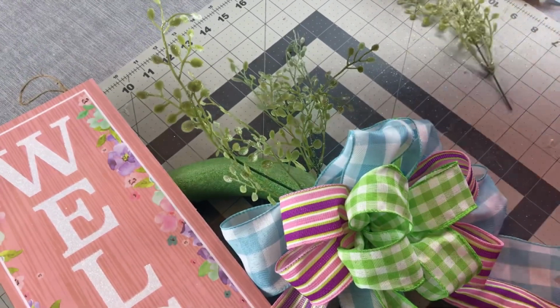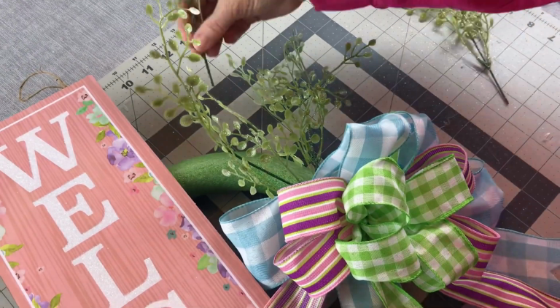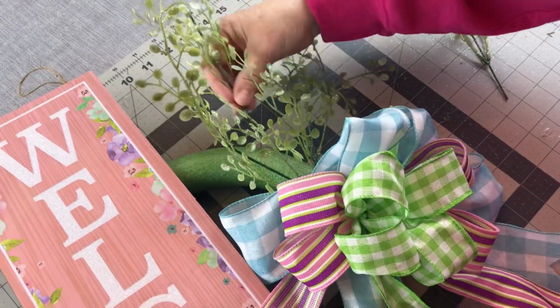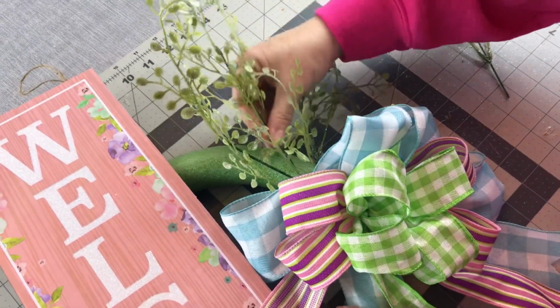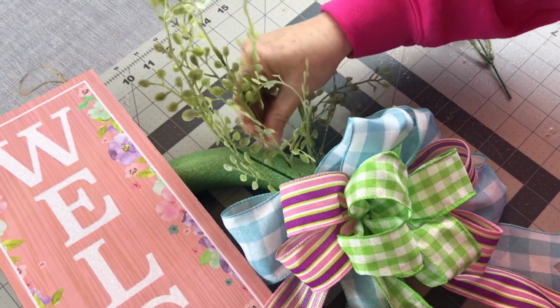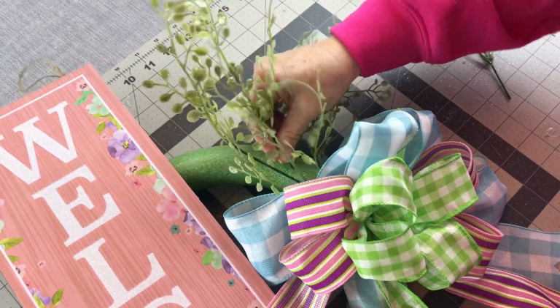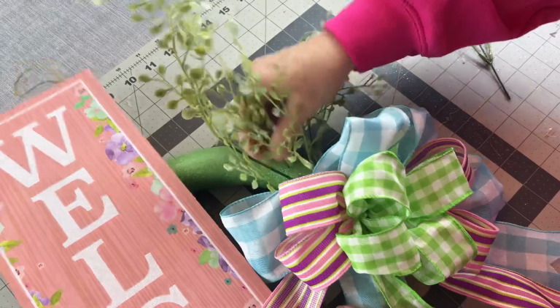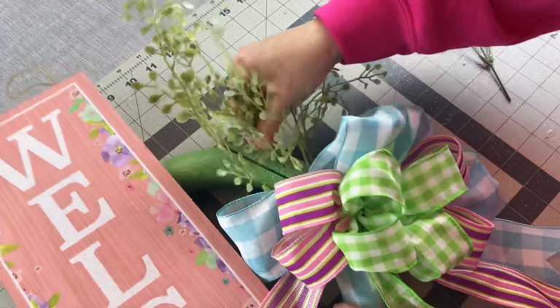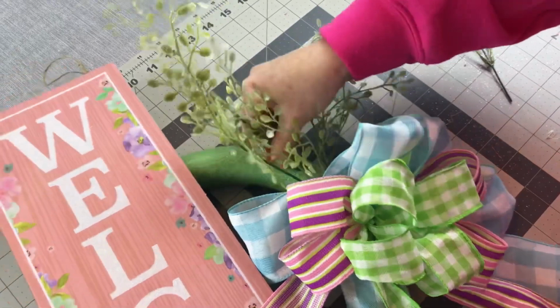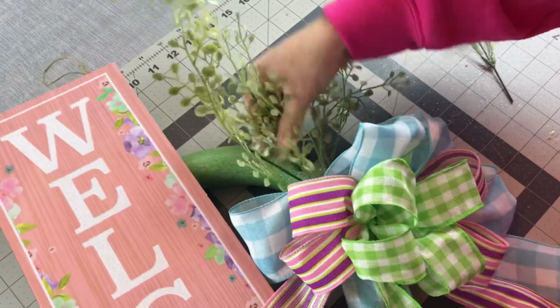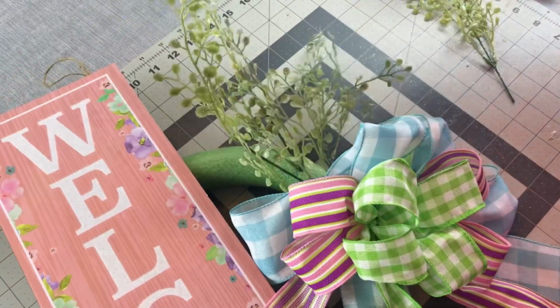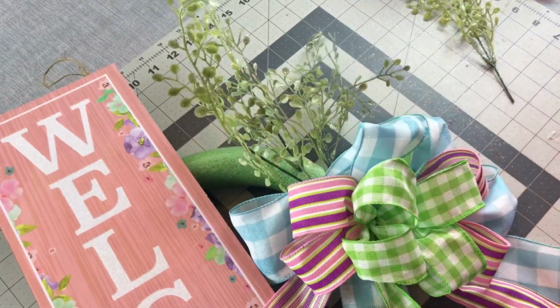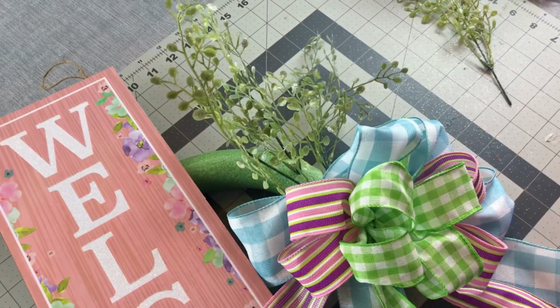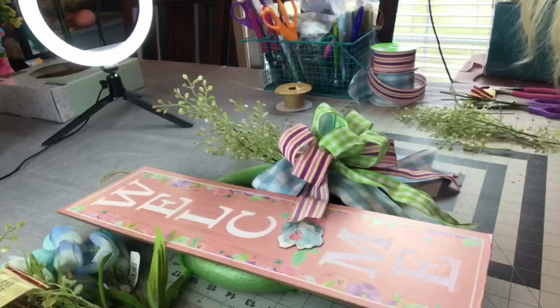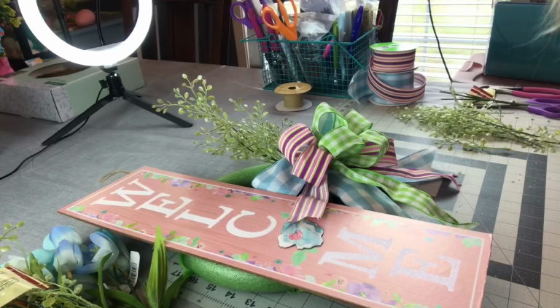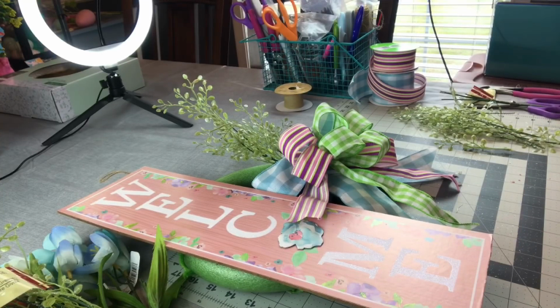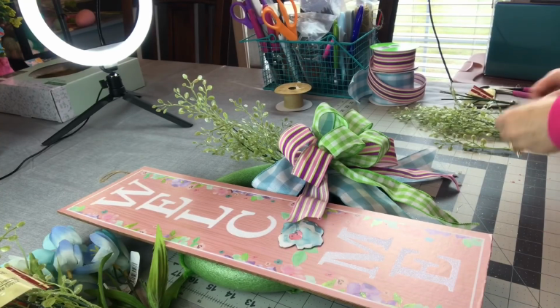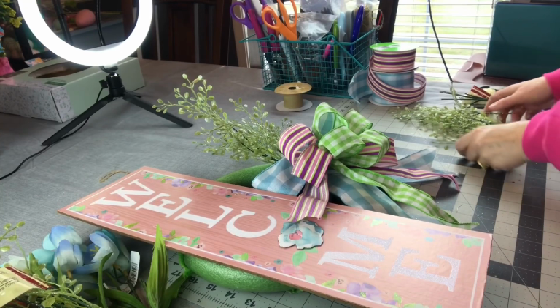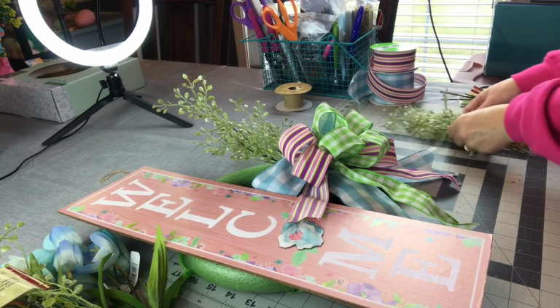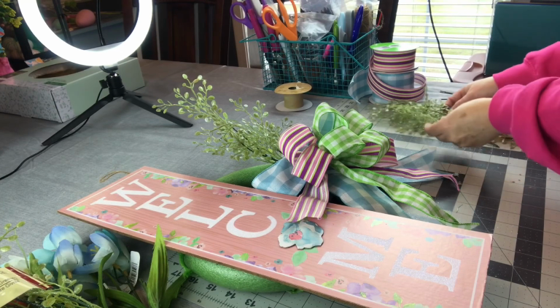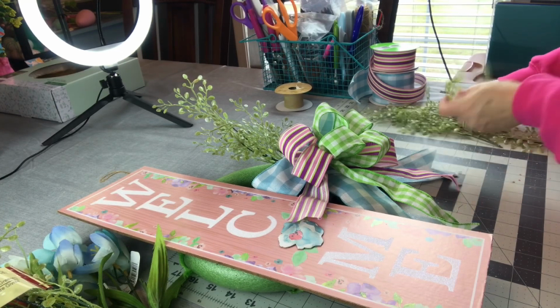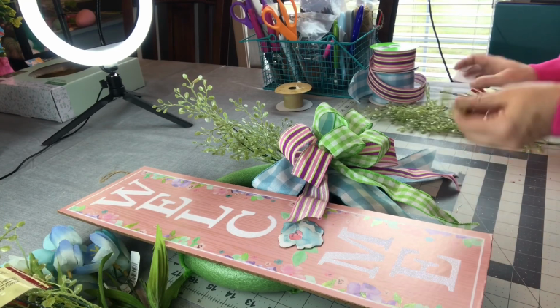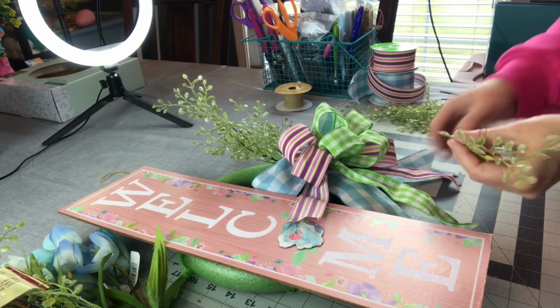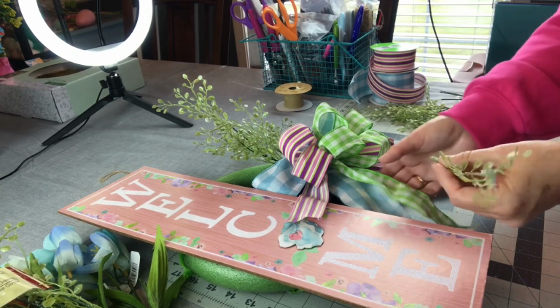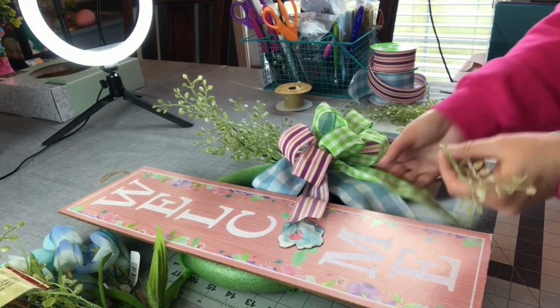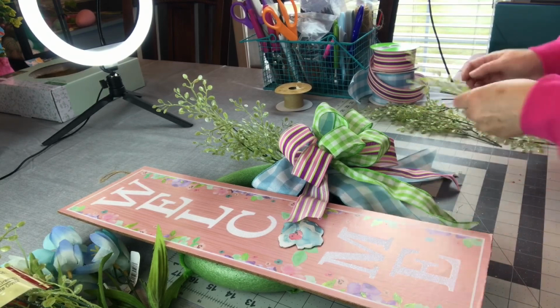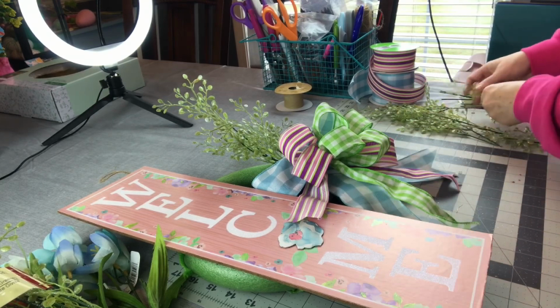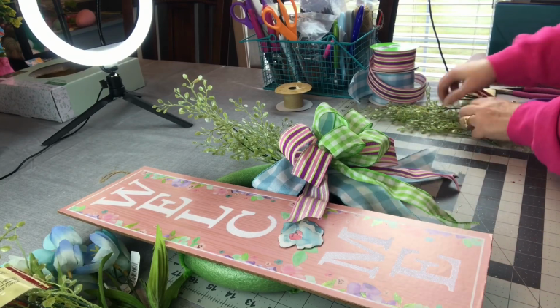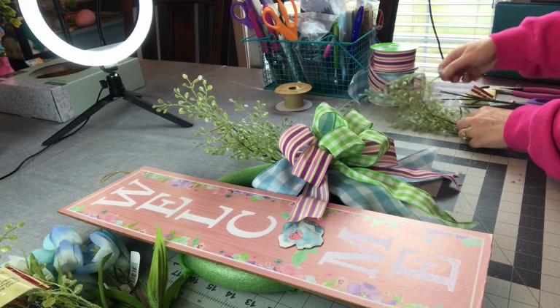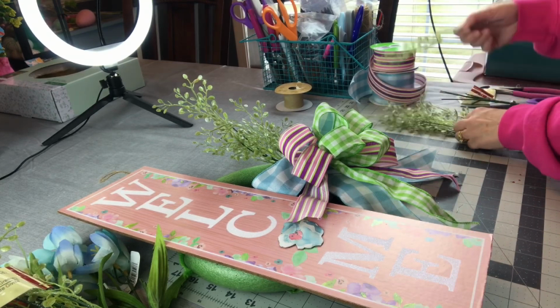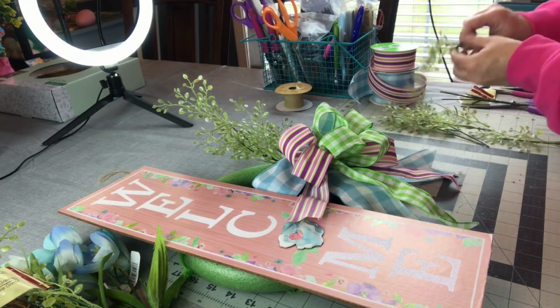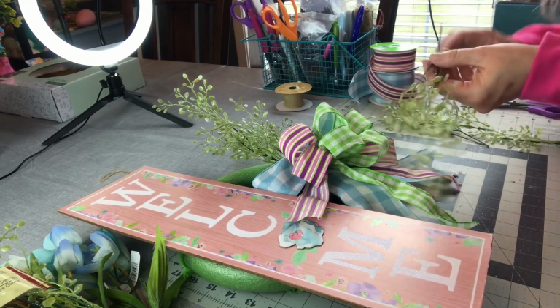After you have filled in all that you want with your greenery, then you're going to go back in with some pretty spring tulips or spring flowers and fill in the rest of the way.